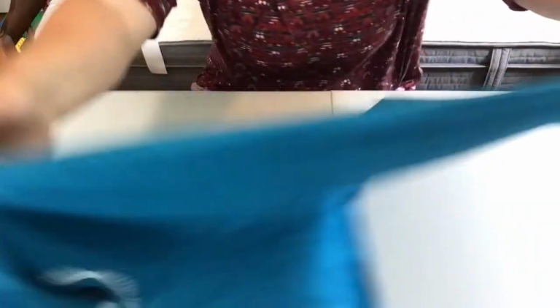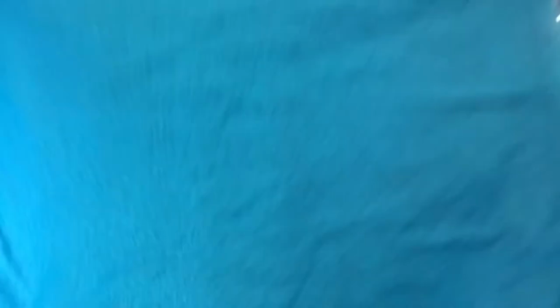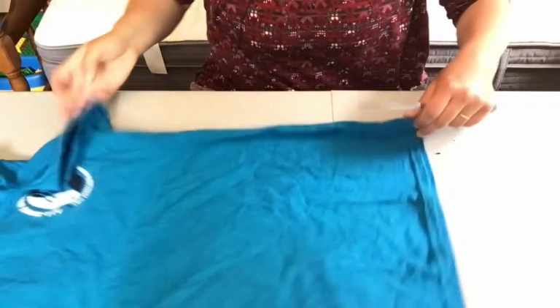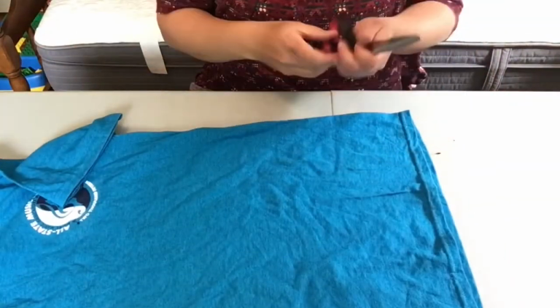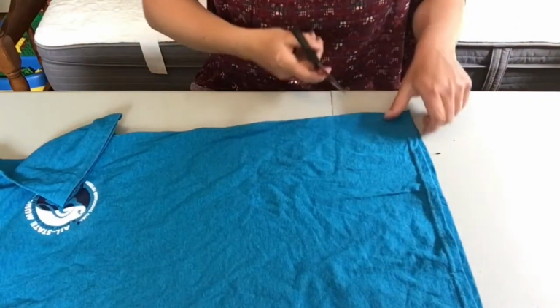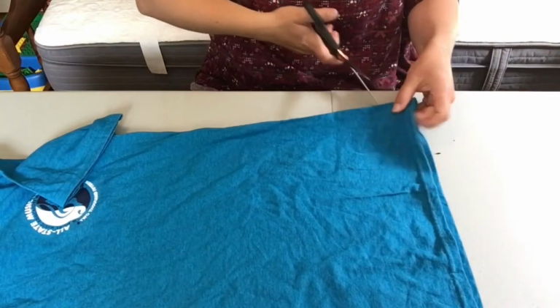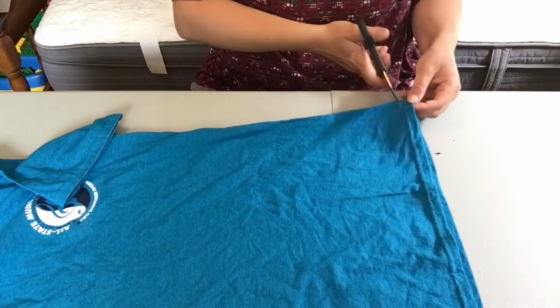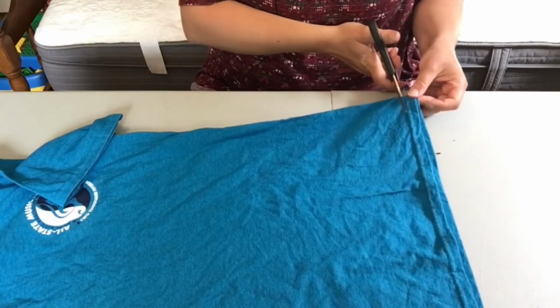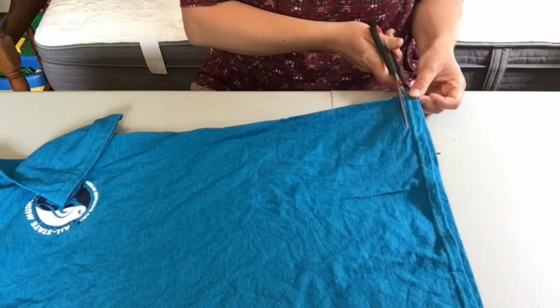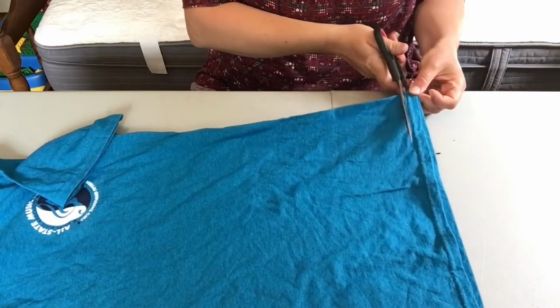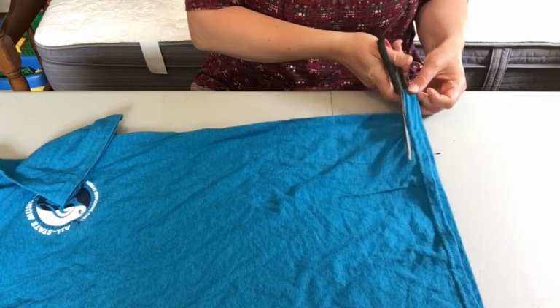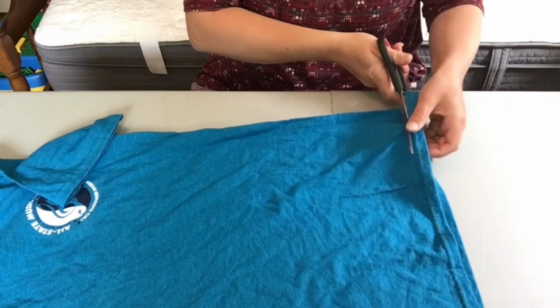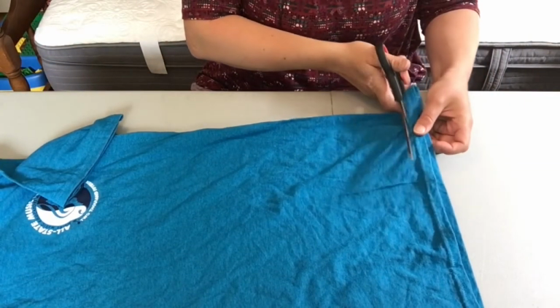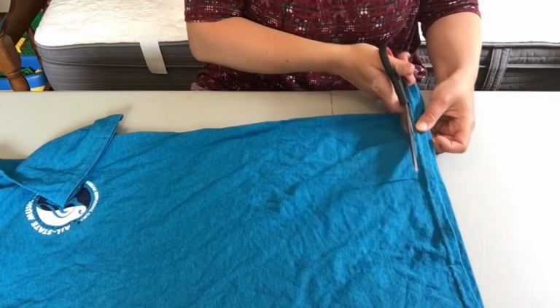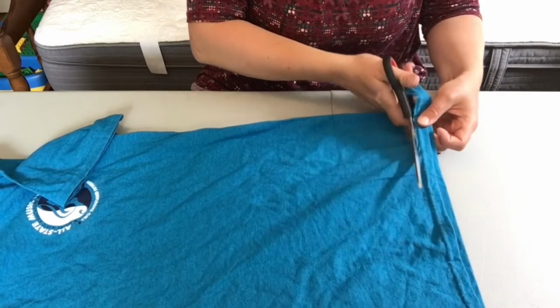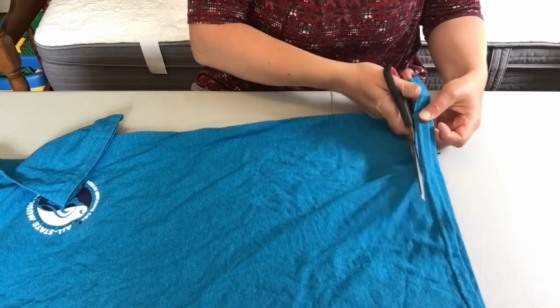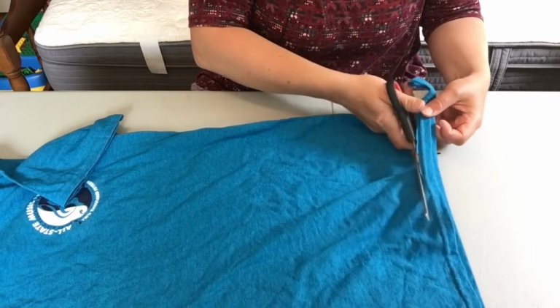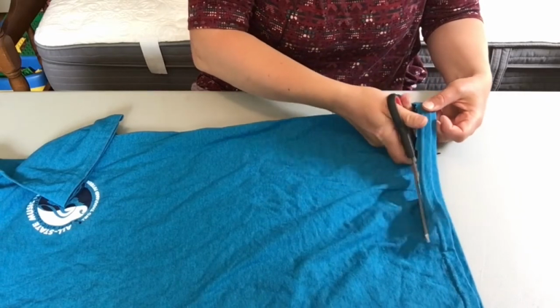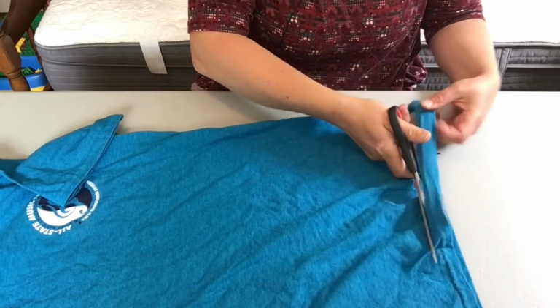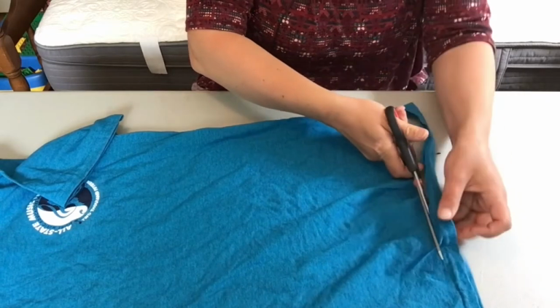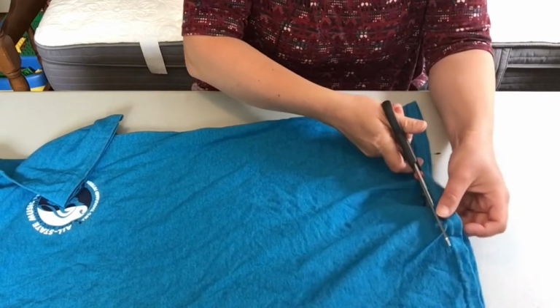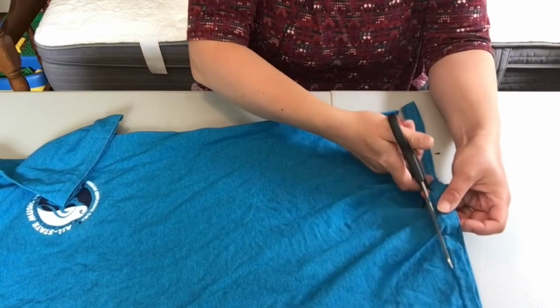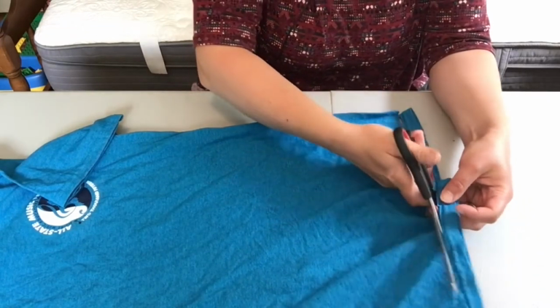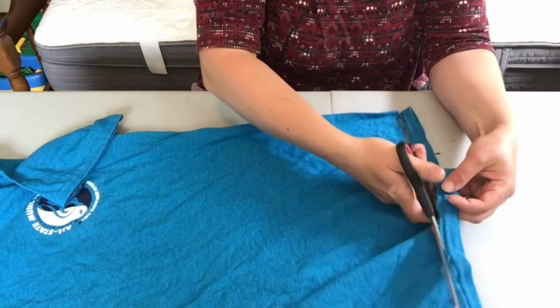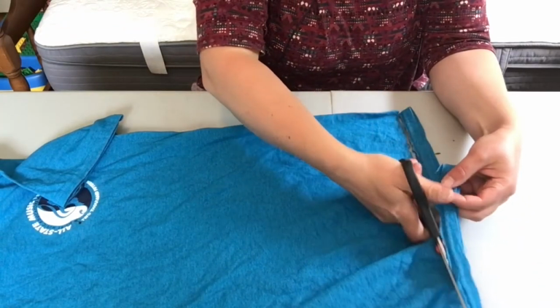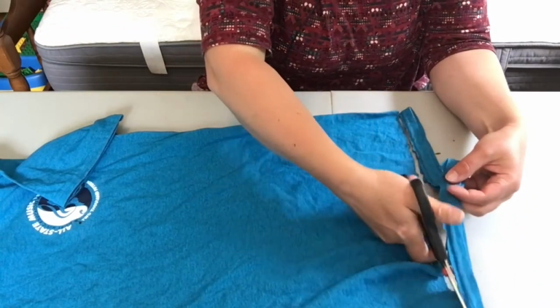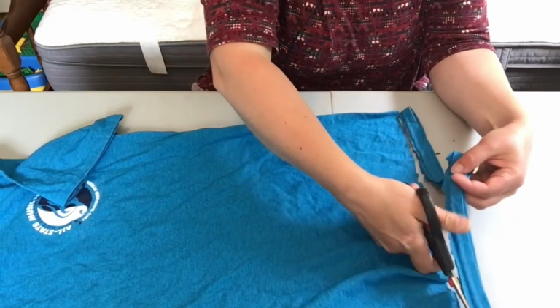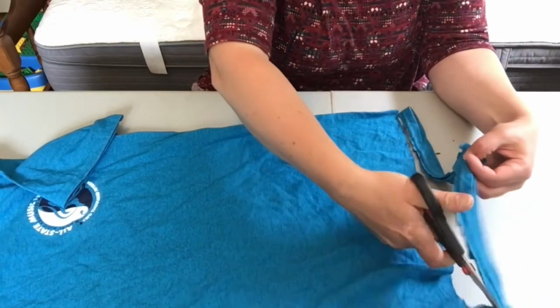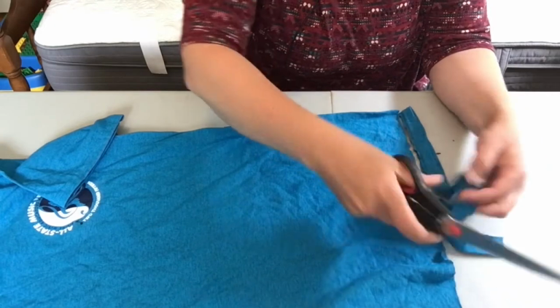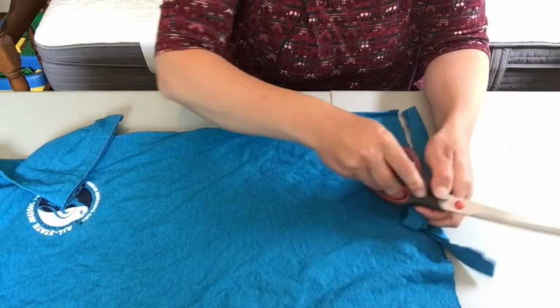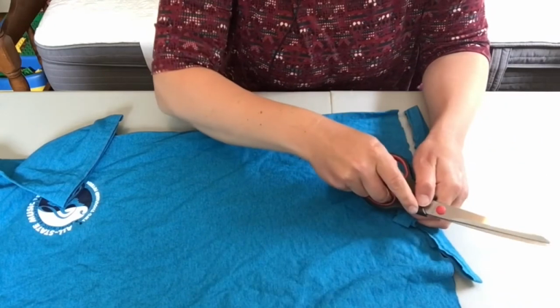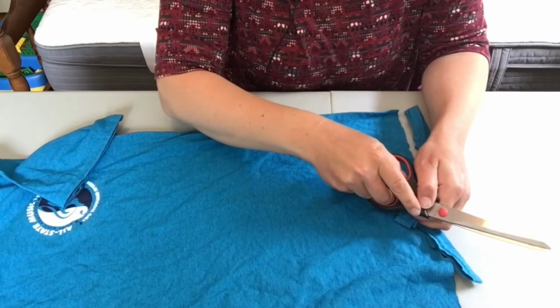The first thing you're going to need to do is cut off the hems of the shirt. You'll cut off the bottom hem, as well as around the arms and the neckline.